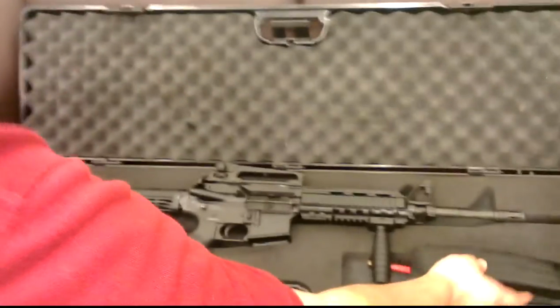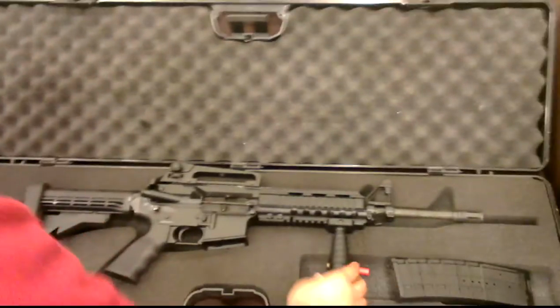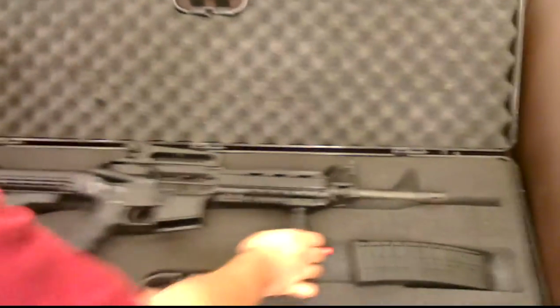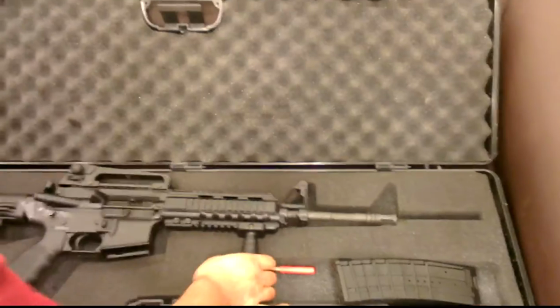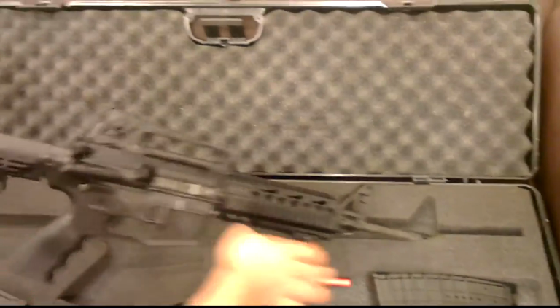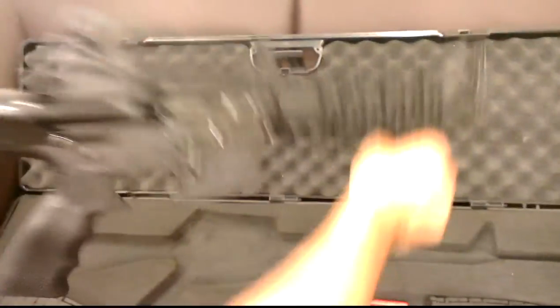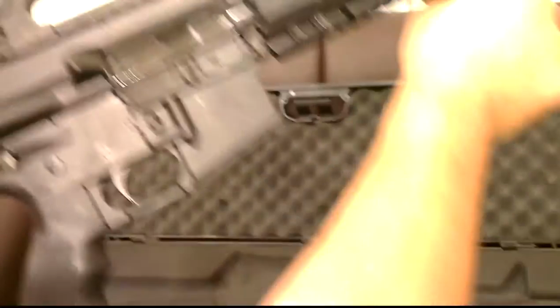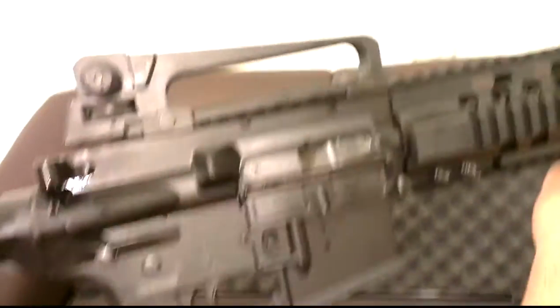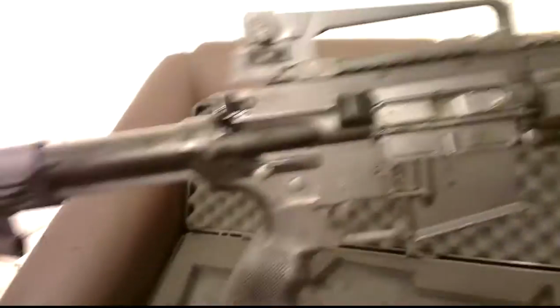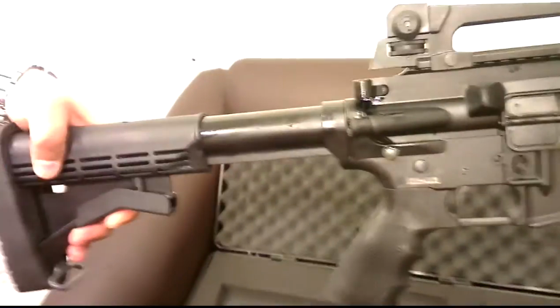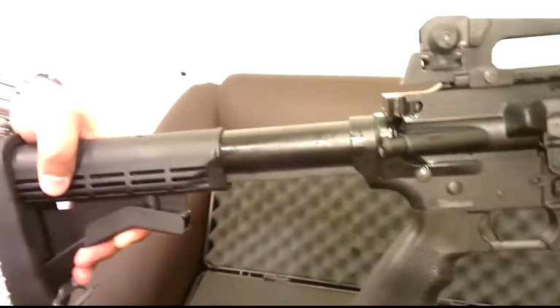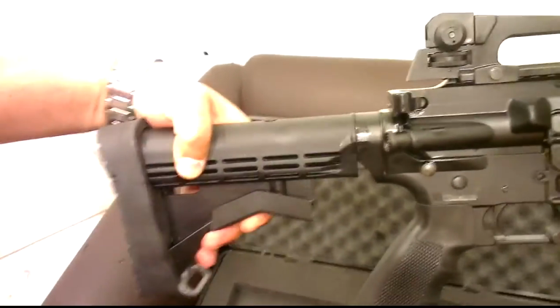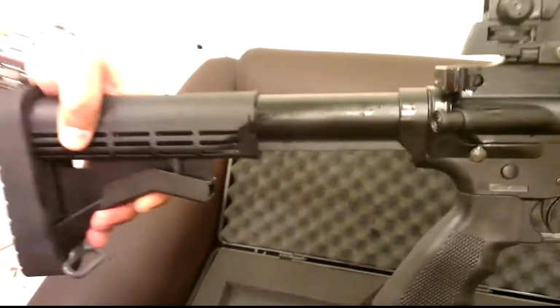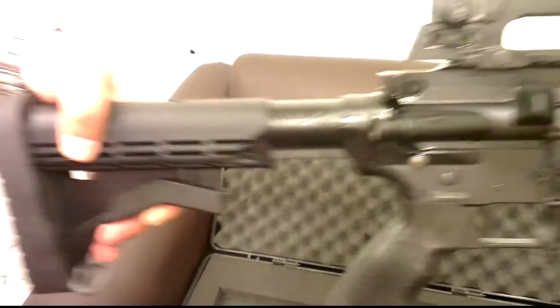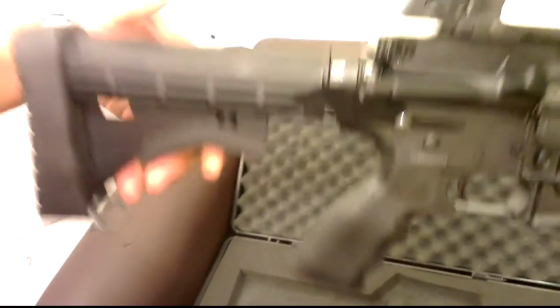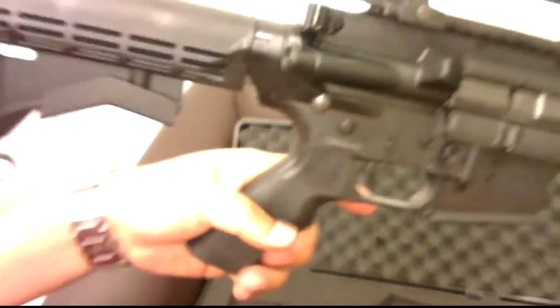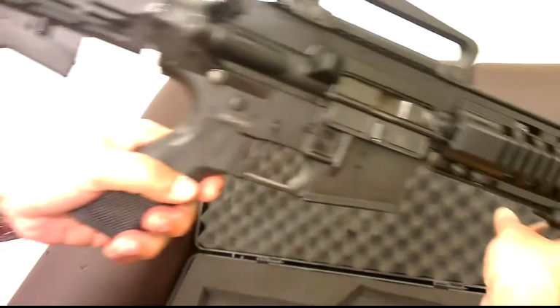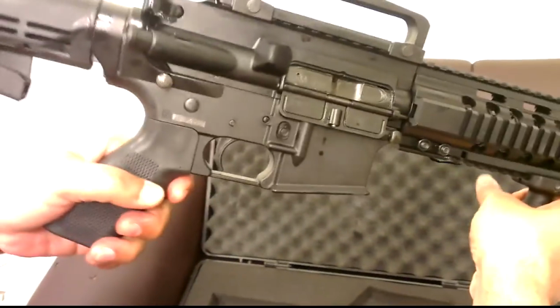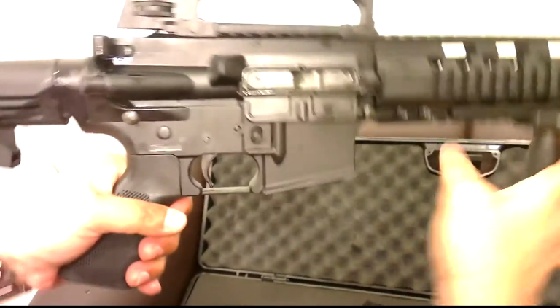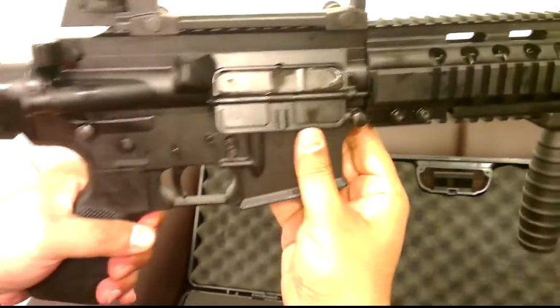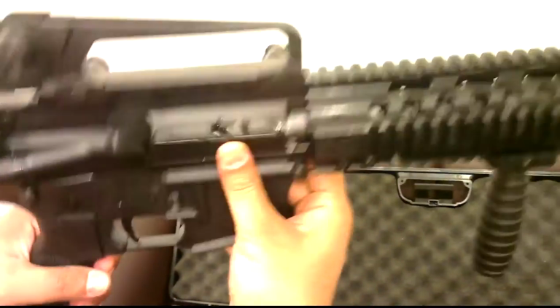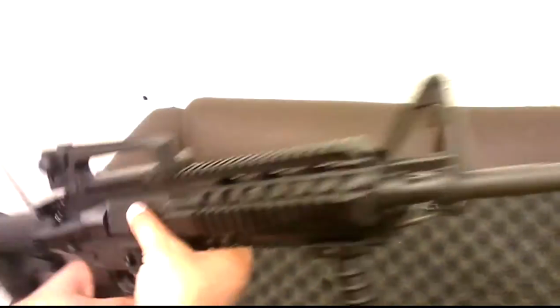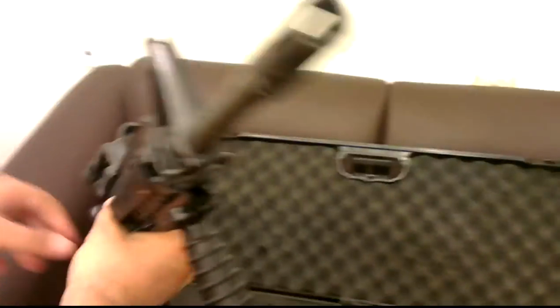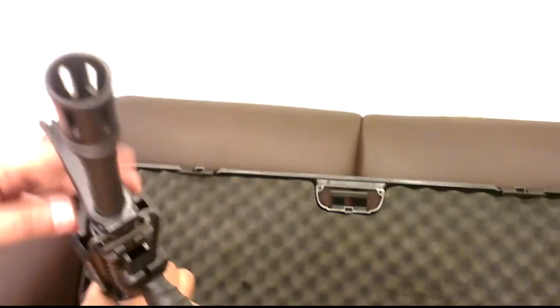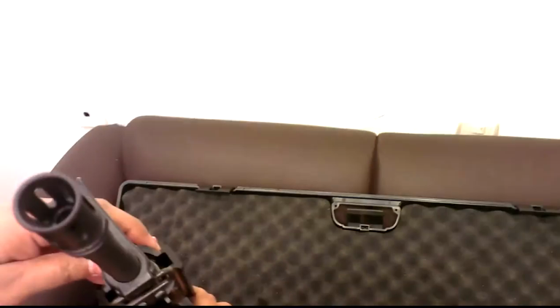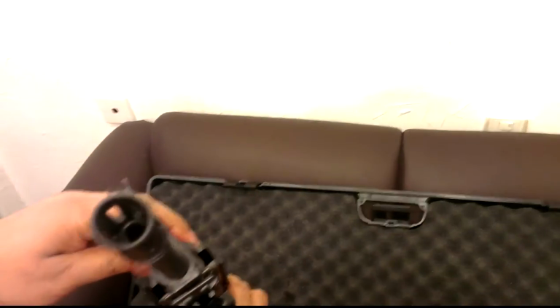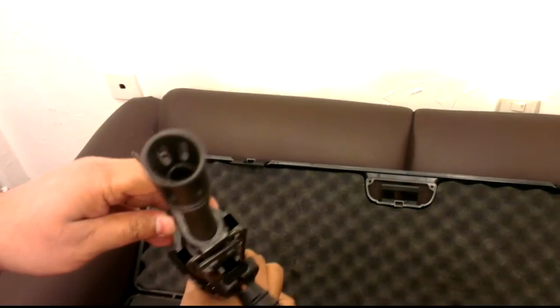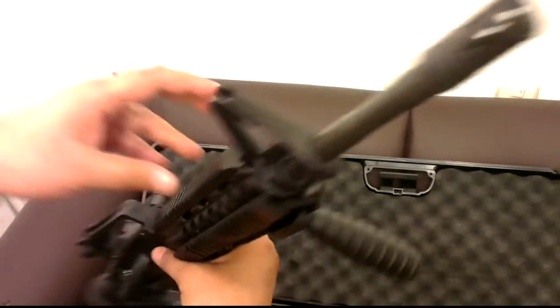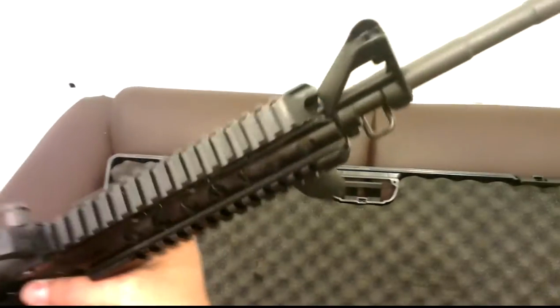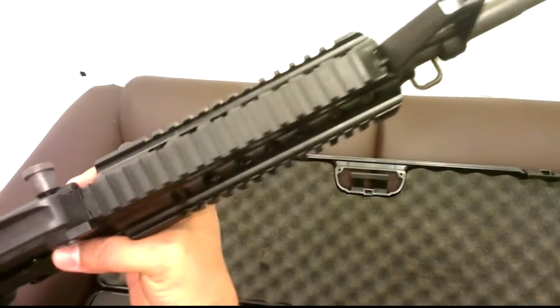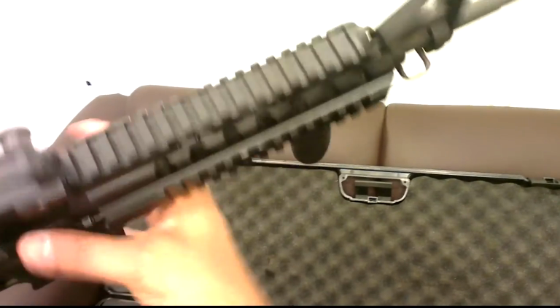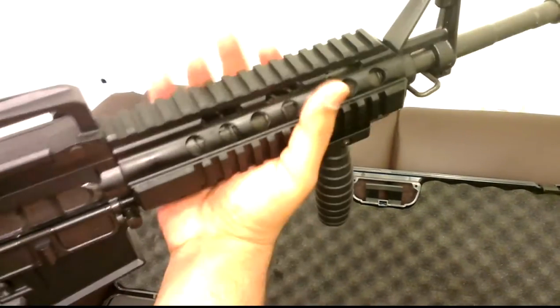It has a collapsible stock. This is how the flash hider looks, and this is the cord rail.